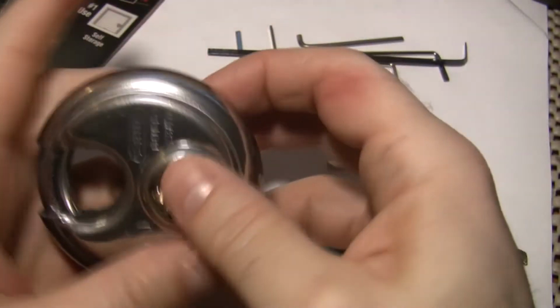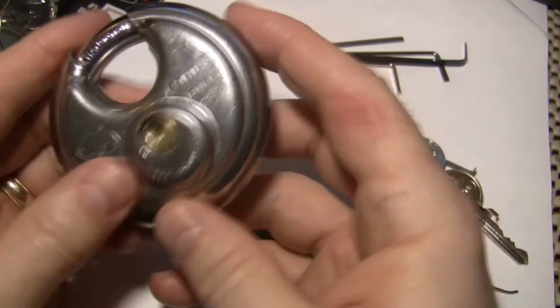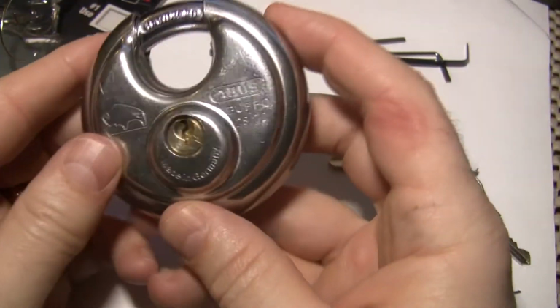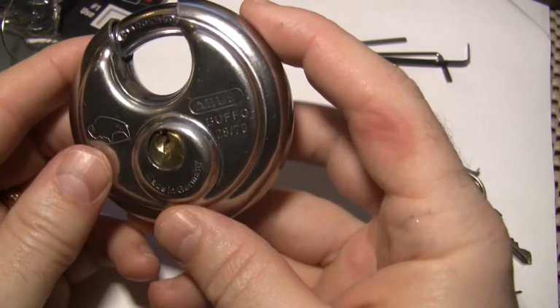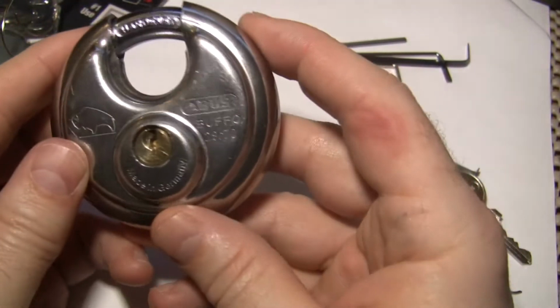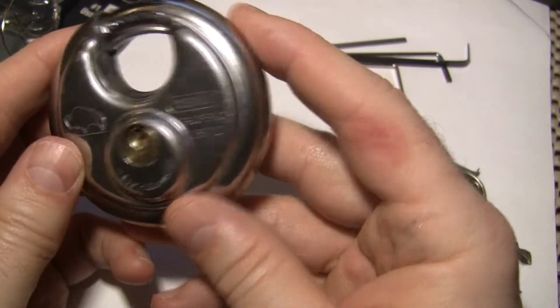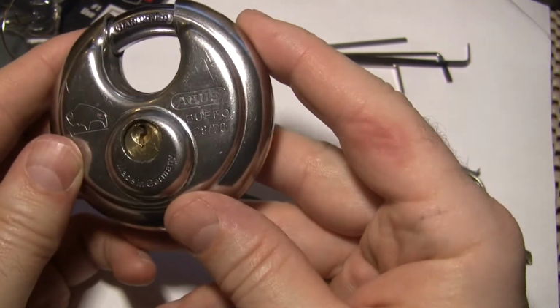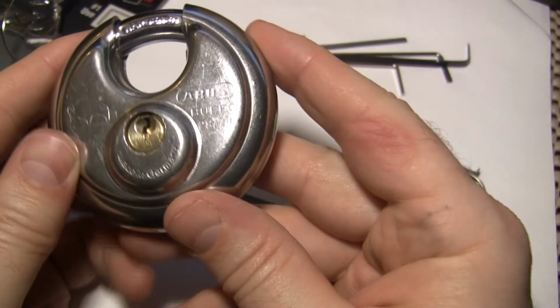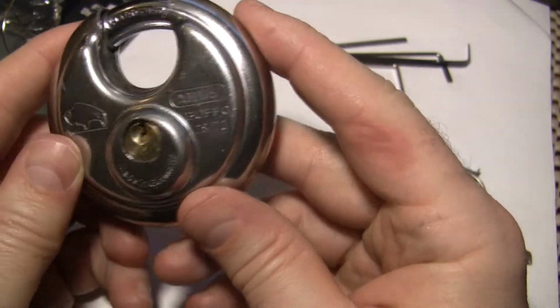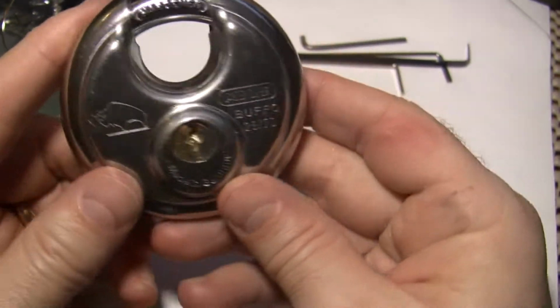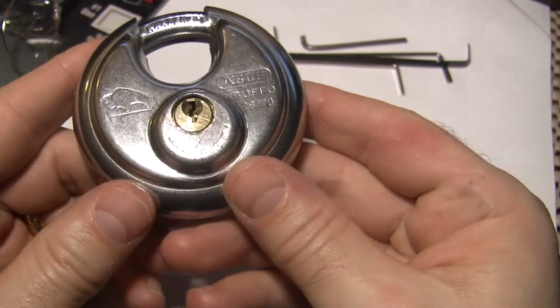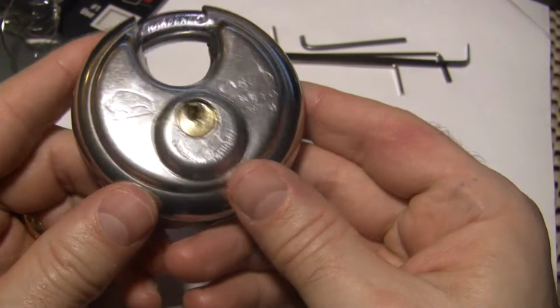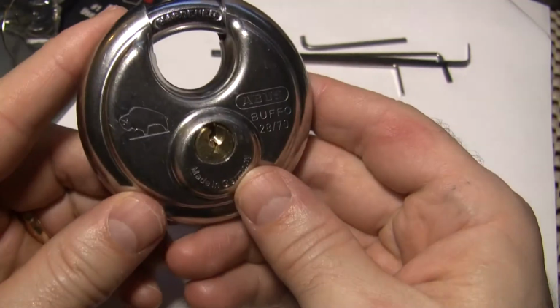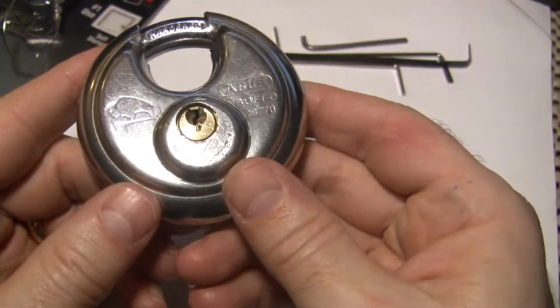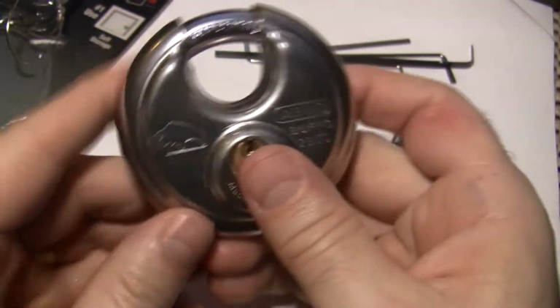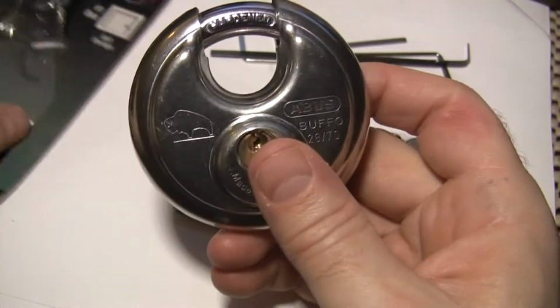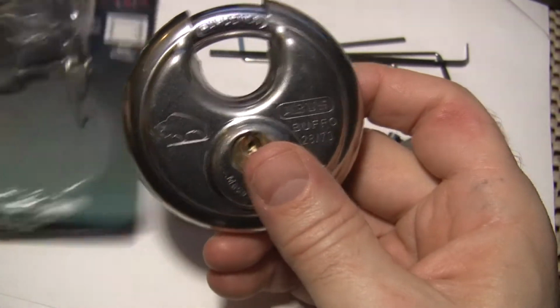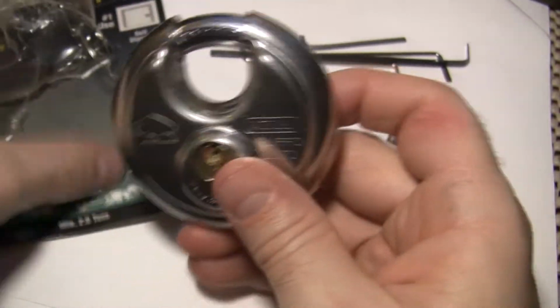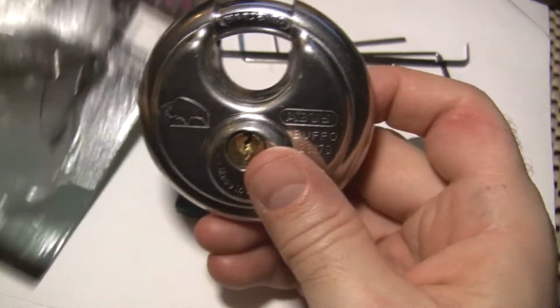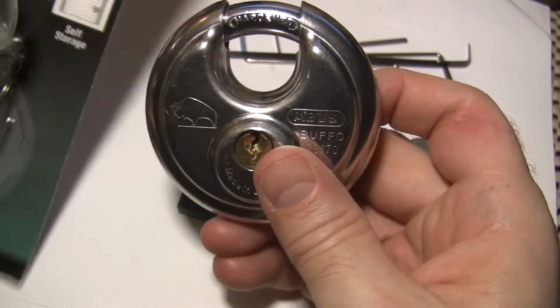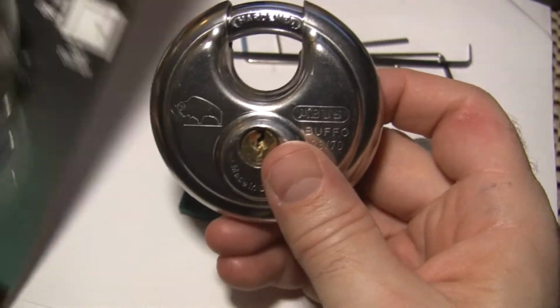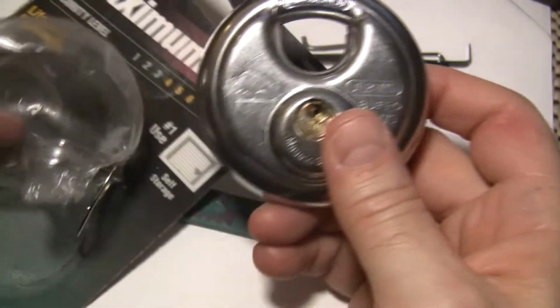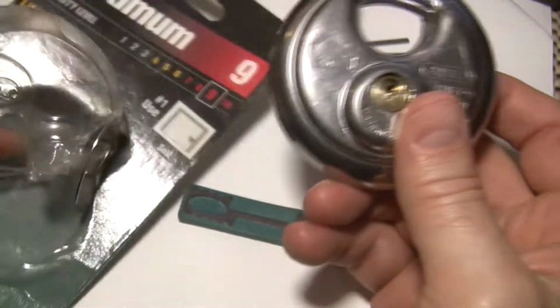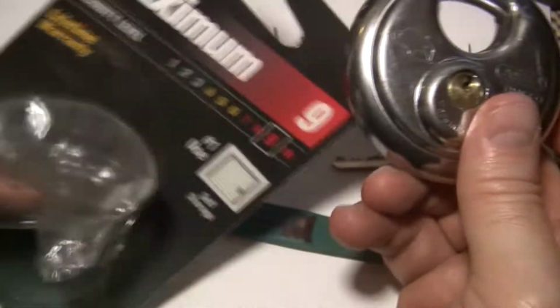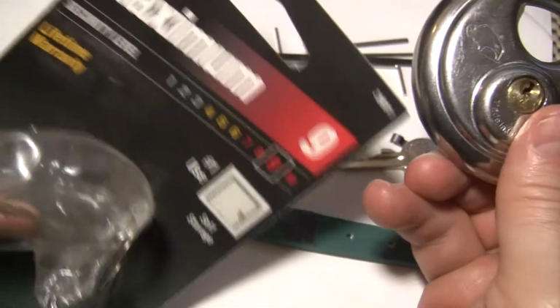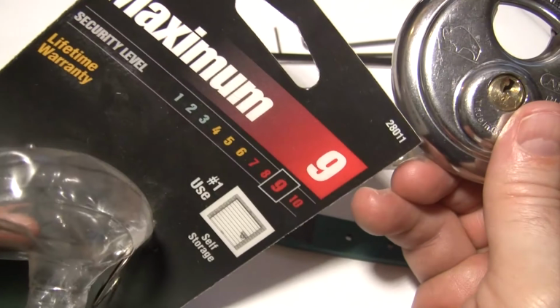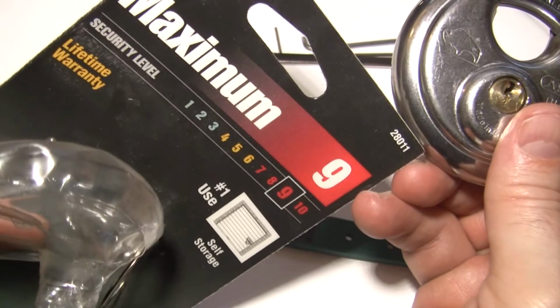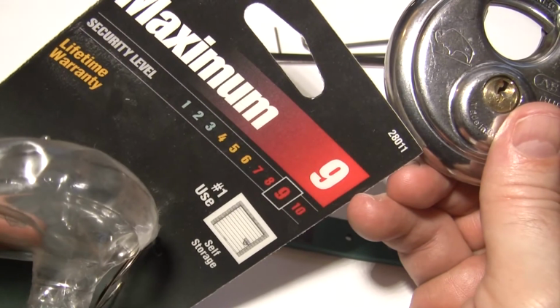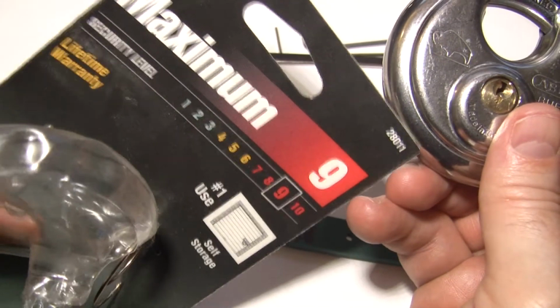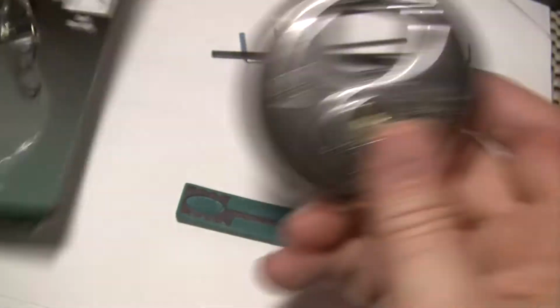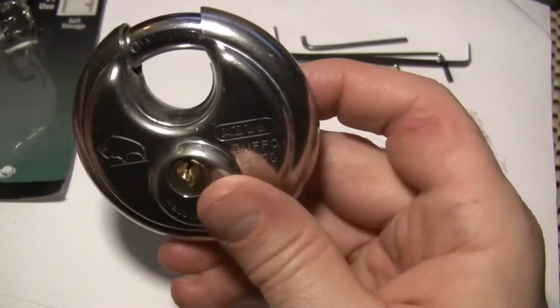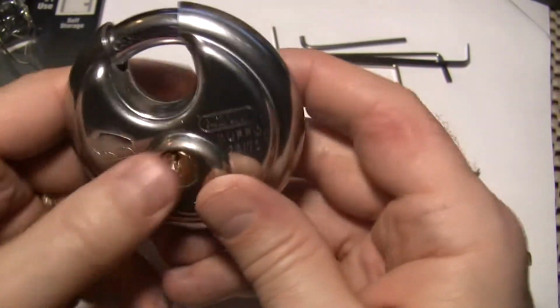I've got here an Abus Buffo 28/70 discus lock. Never had one of these before, so I picked one up off of eBay. You can see it's maximum security level 9.